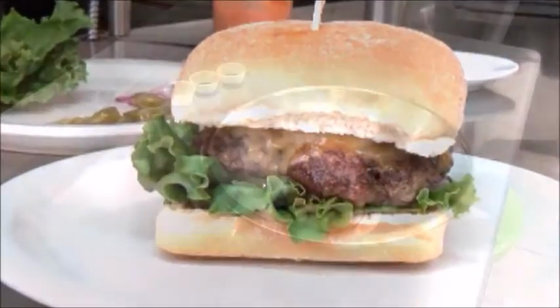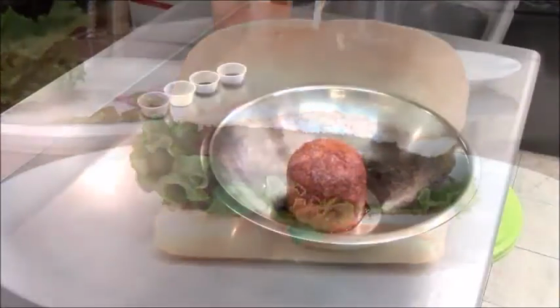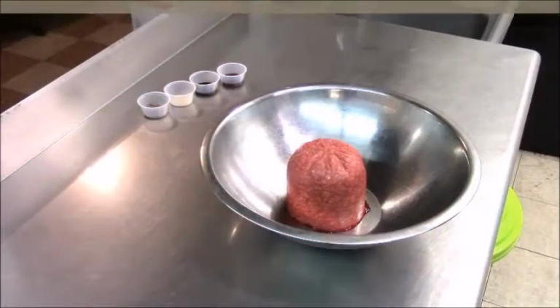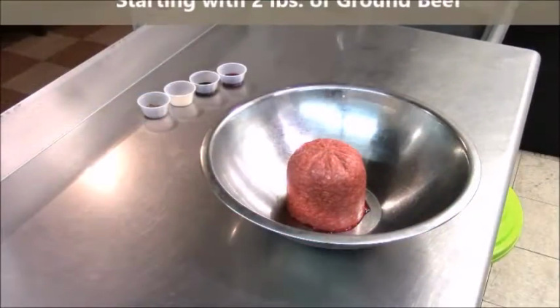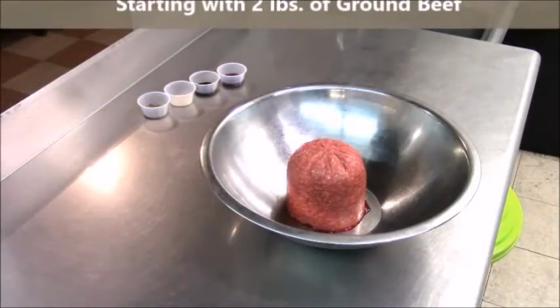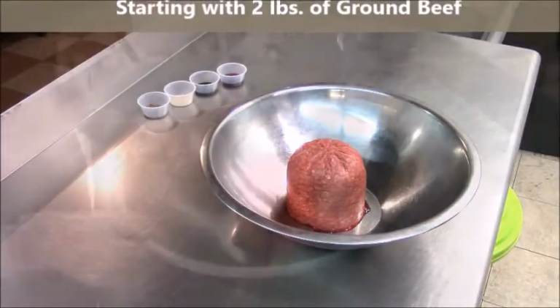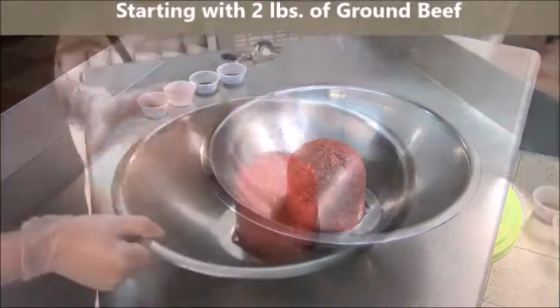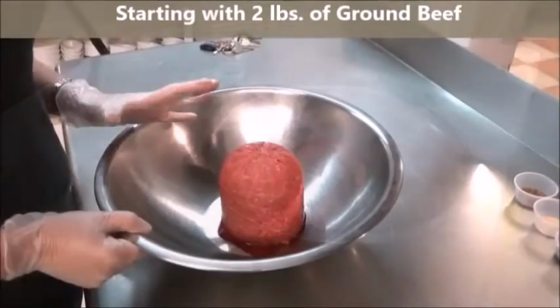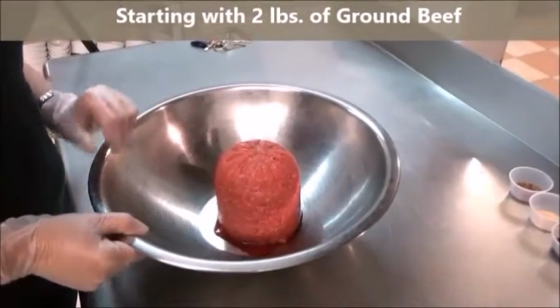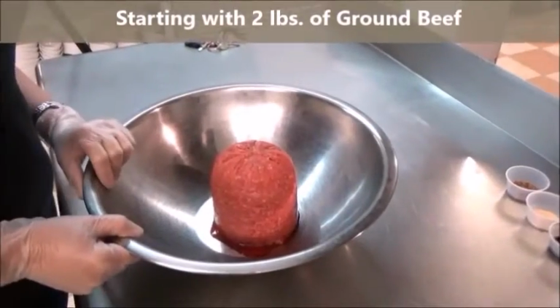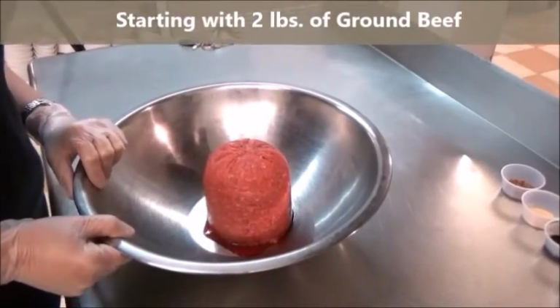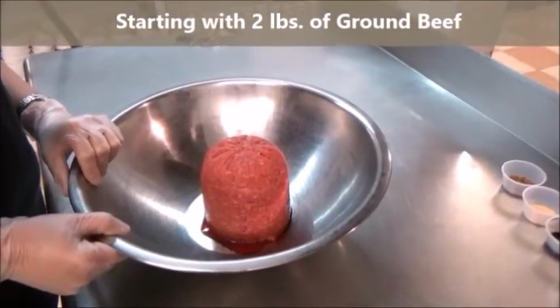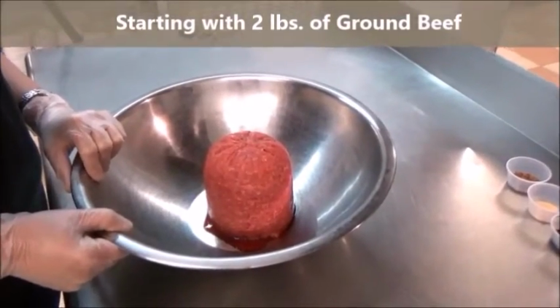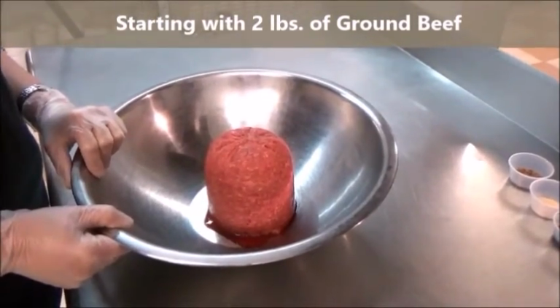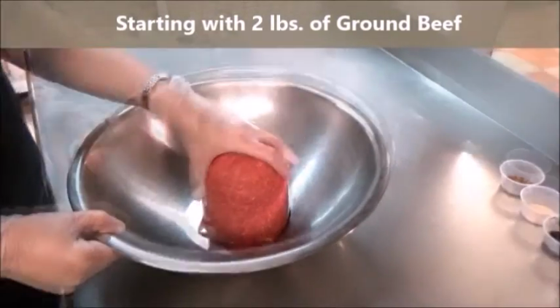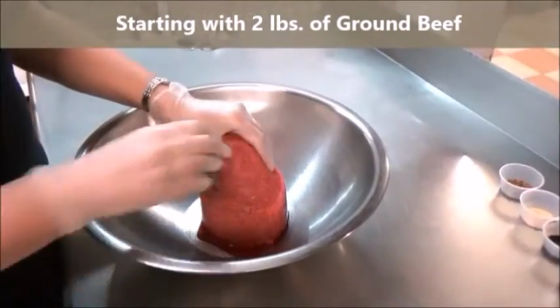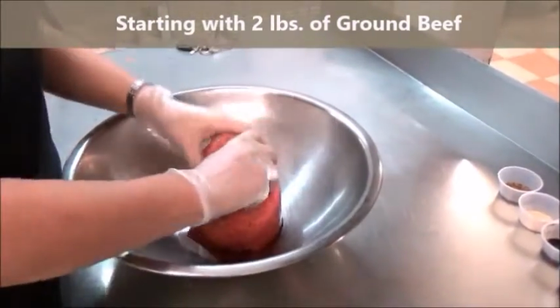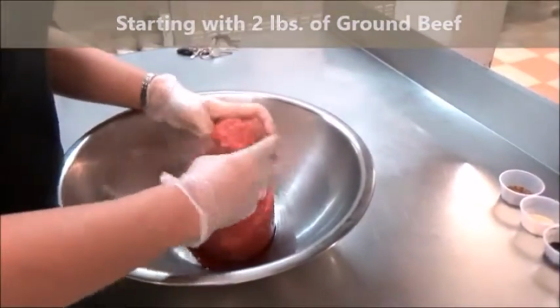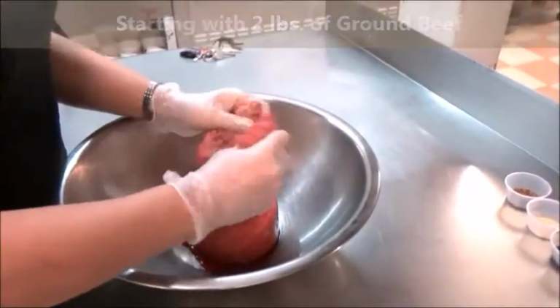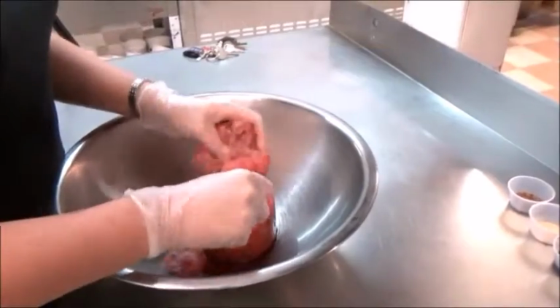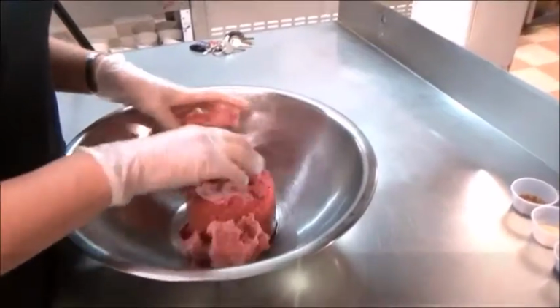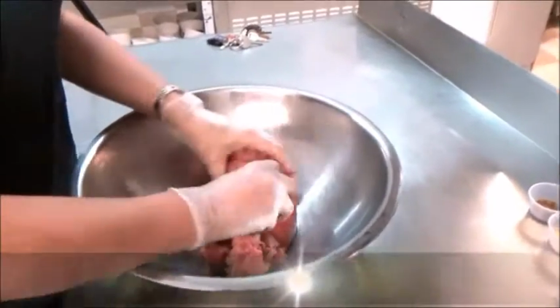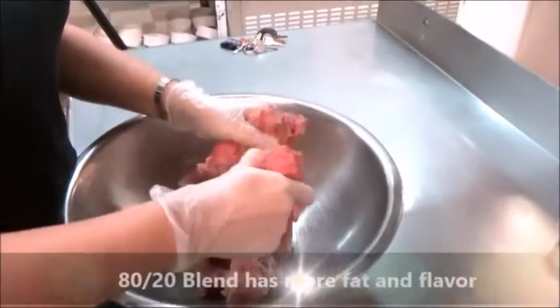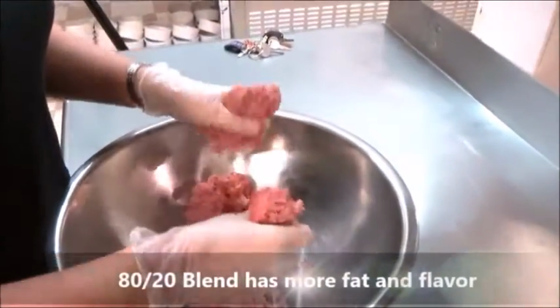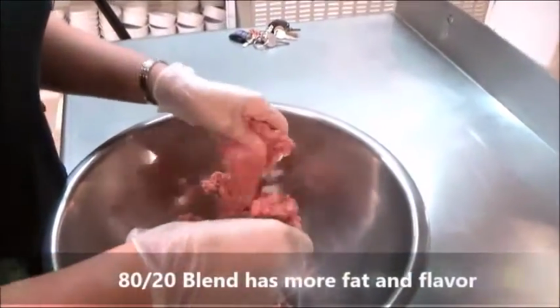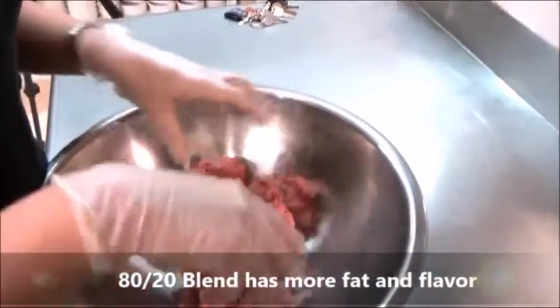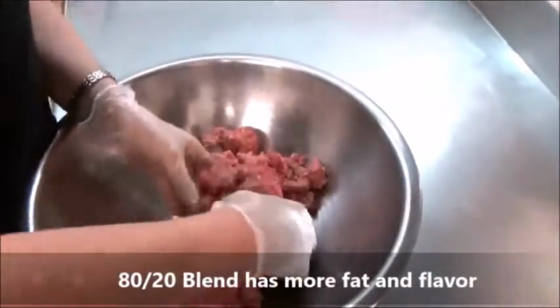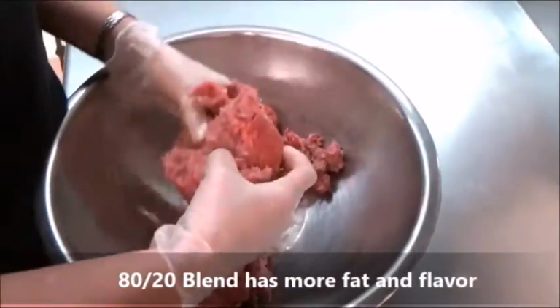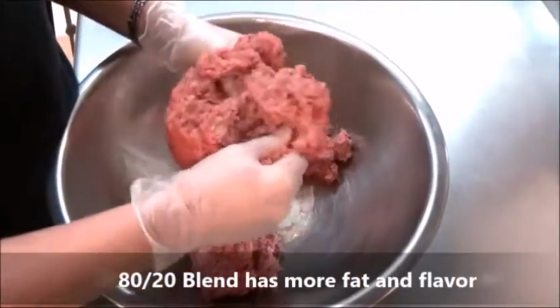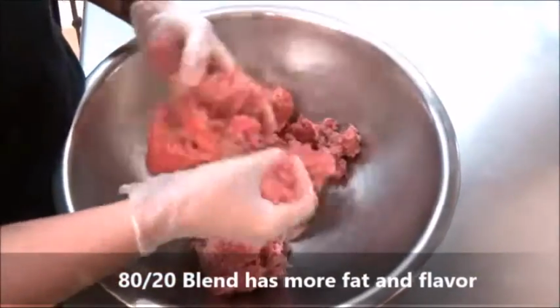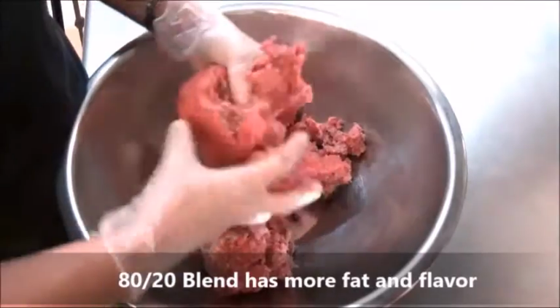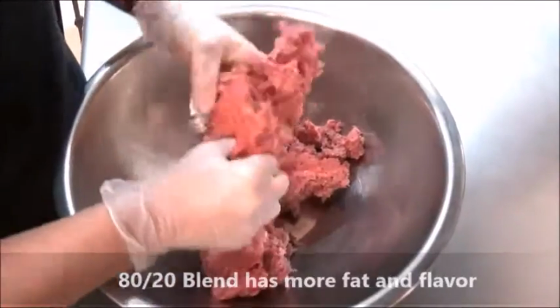First, we're going to start off with our ground beef. You could also use ground pork or any other type of ground meat that you choose. I'm using an 80-20 blend of ground chuck. The more fat in it gives it more flavor. So we're just going to break up the meat here.